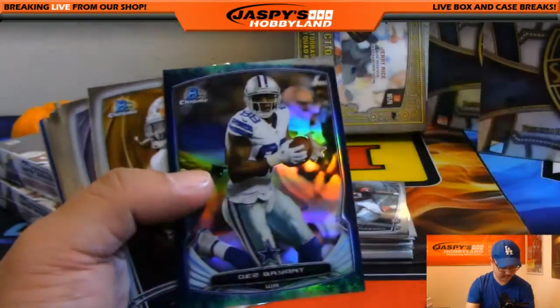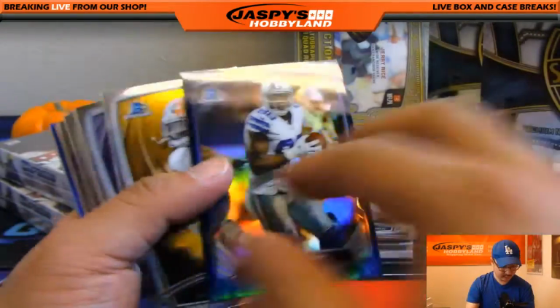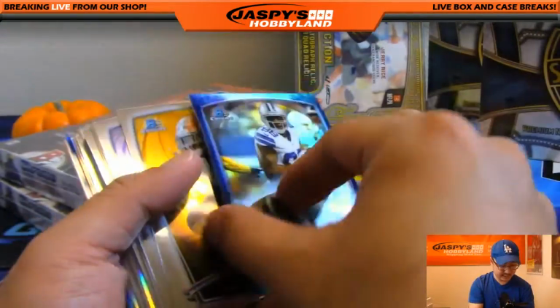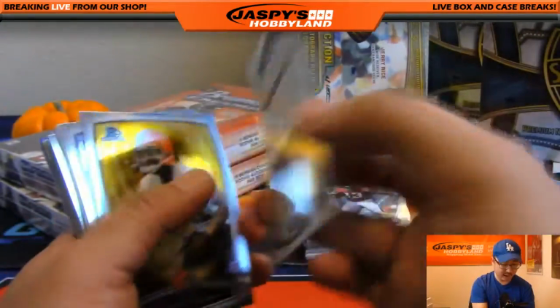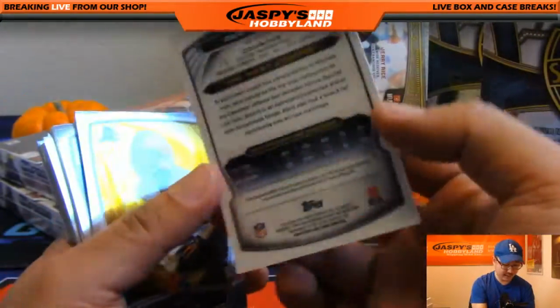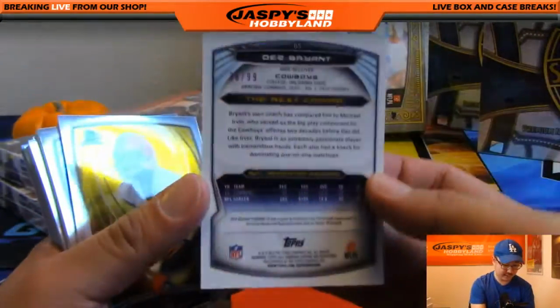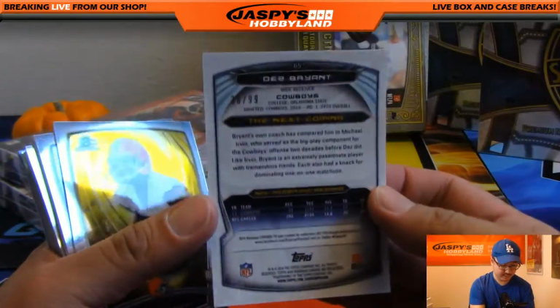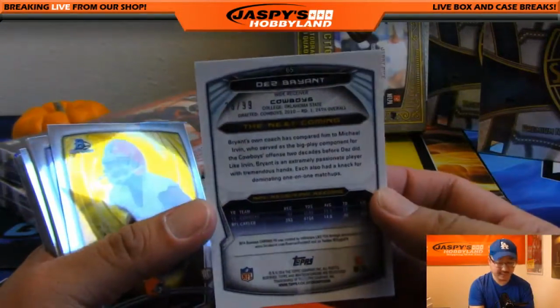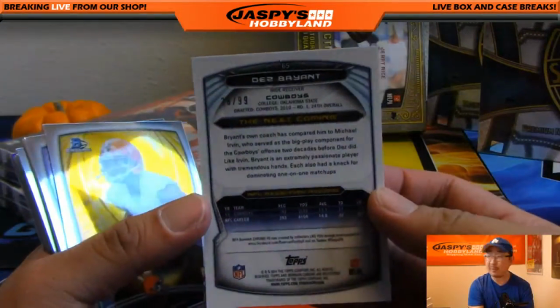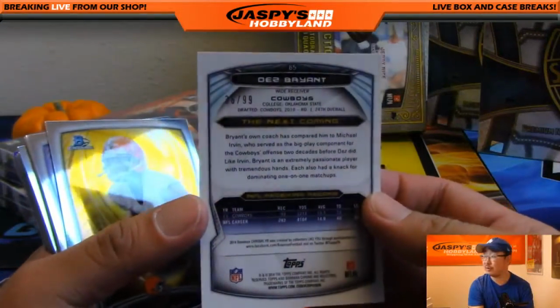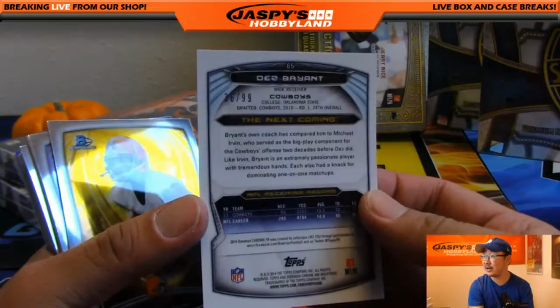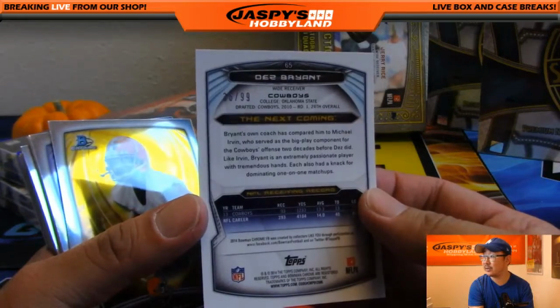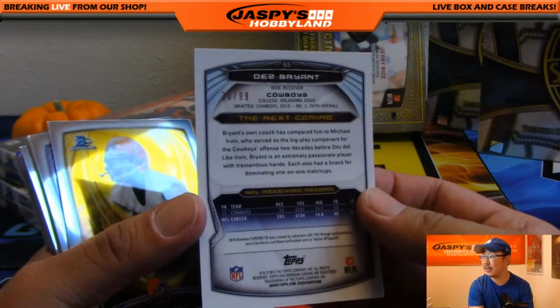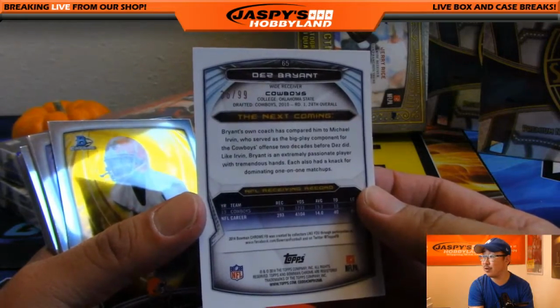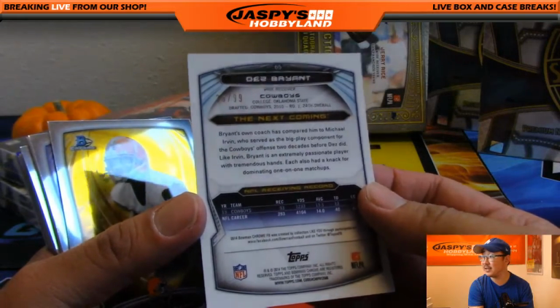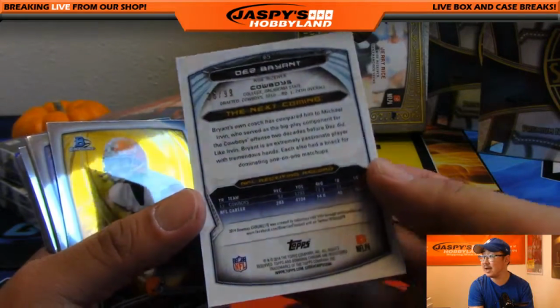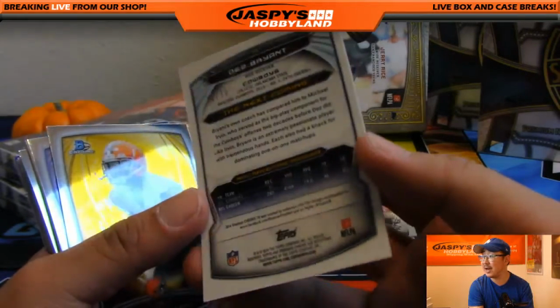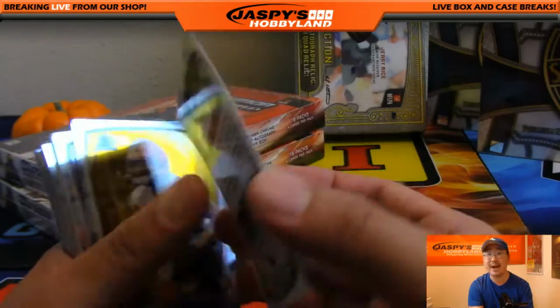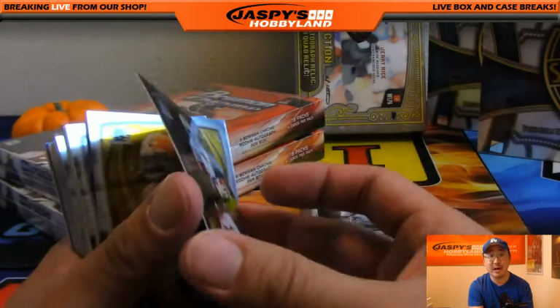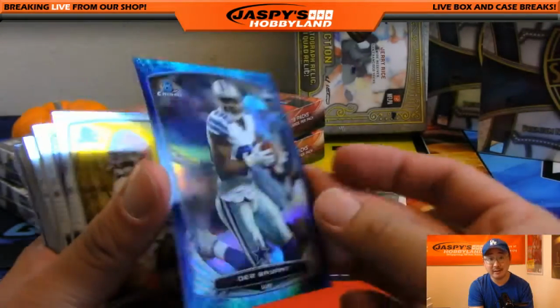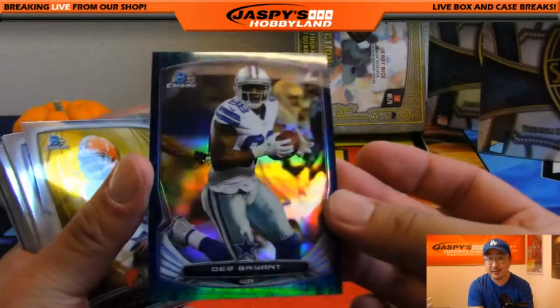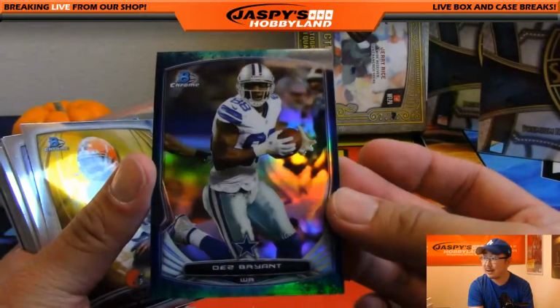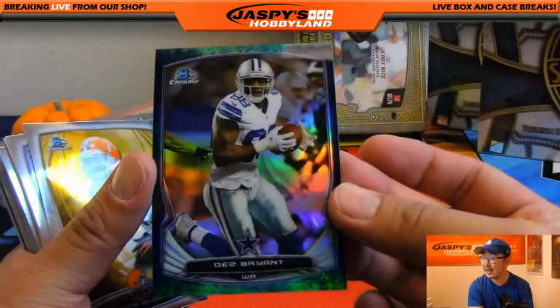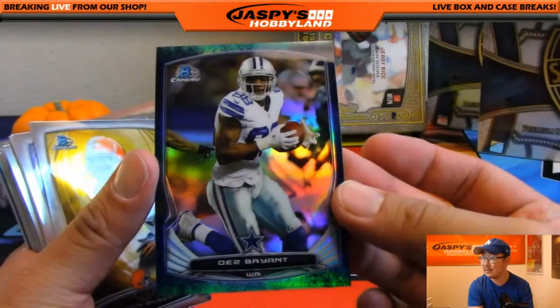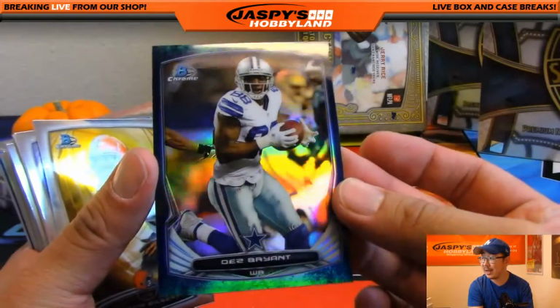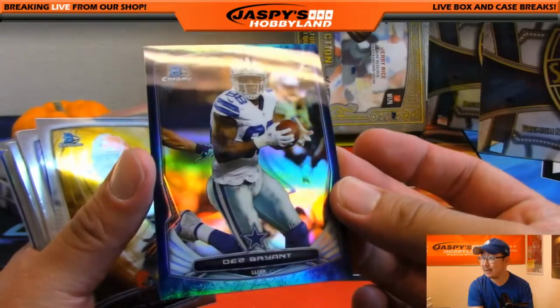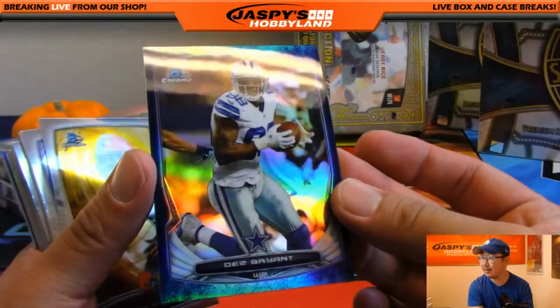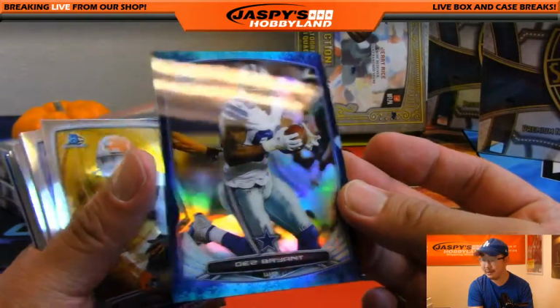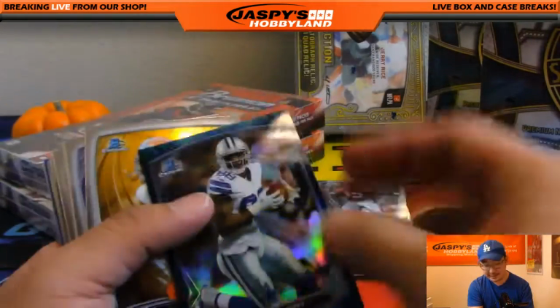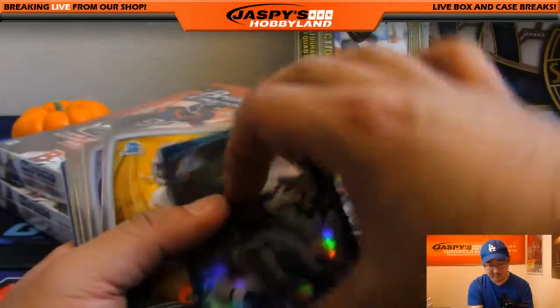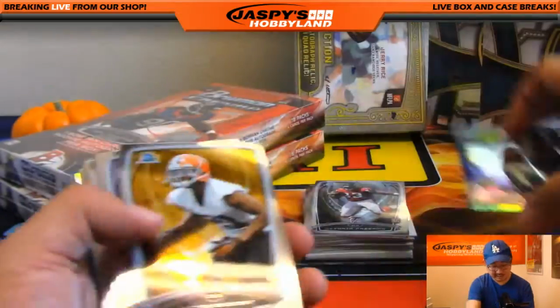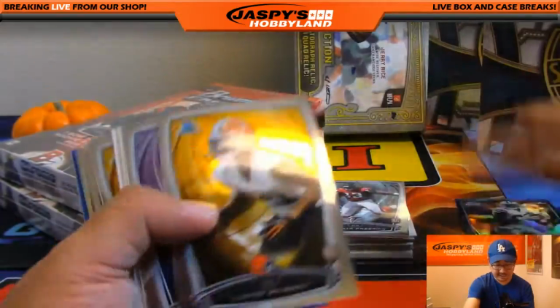Dez Bryant — I think that's a bubbles refractor, 36 out of 99. Minor cut on his hand, he's okay I think. Cowboys, Vasilis with that. Andre Johnson refractor. Geno Atkins, Johnny Manziel.